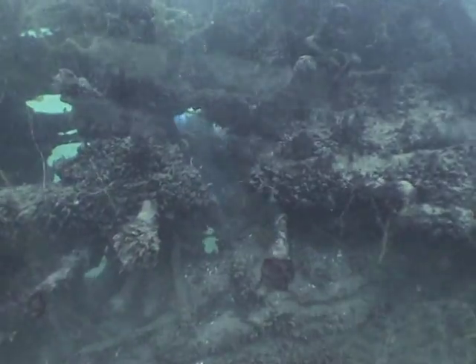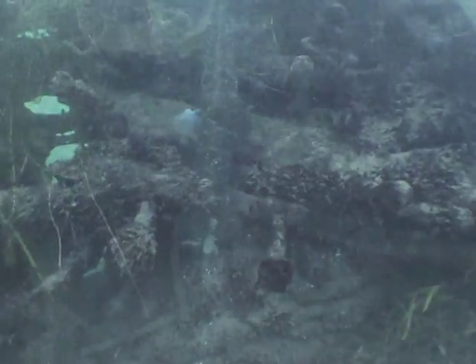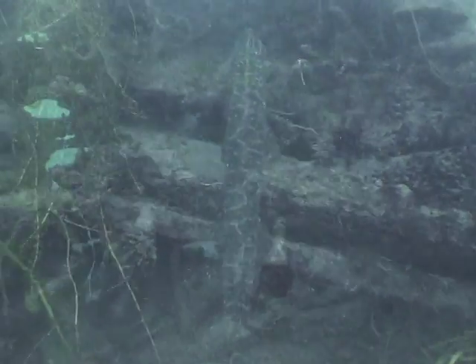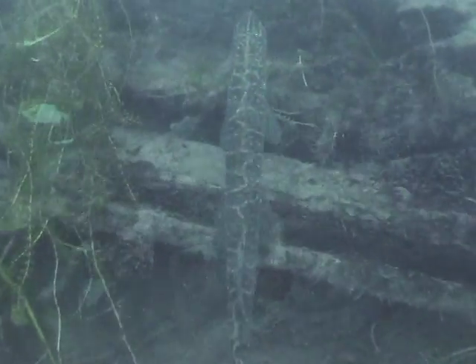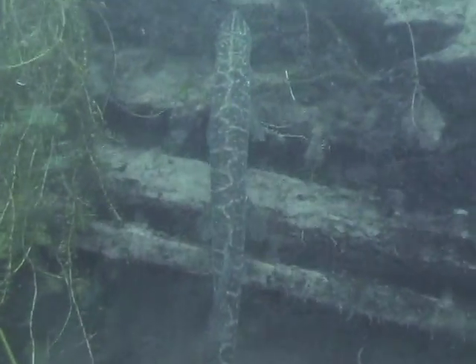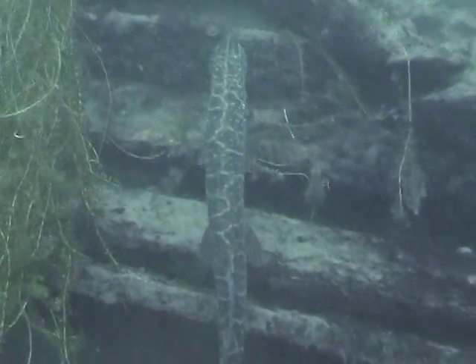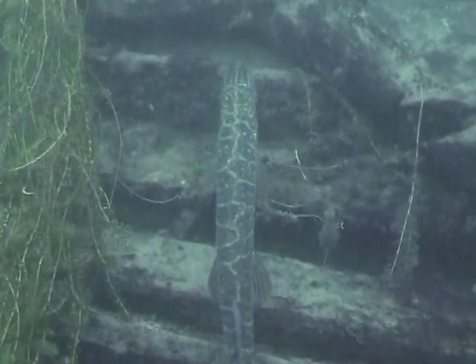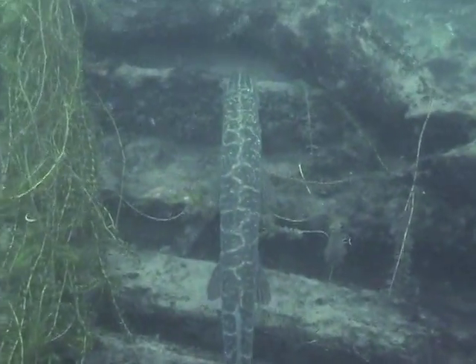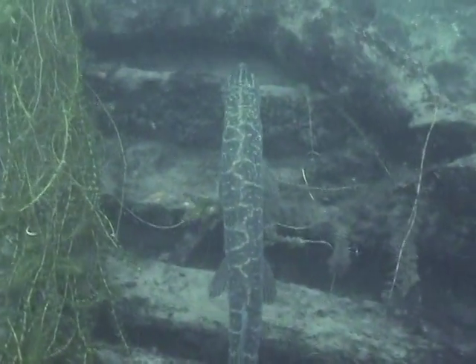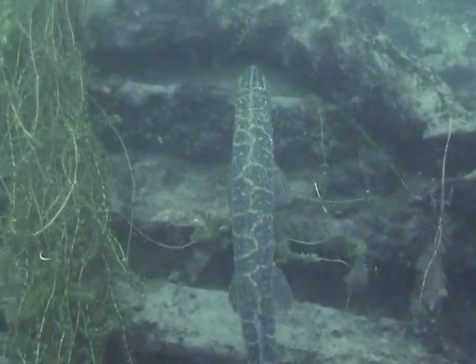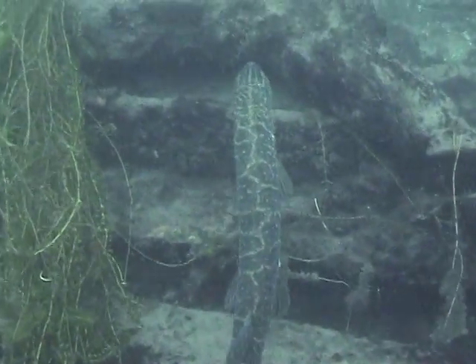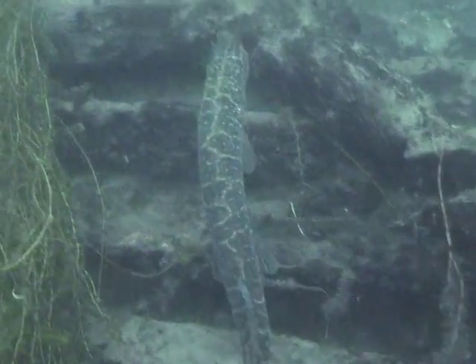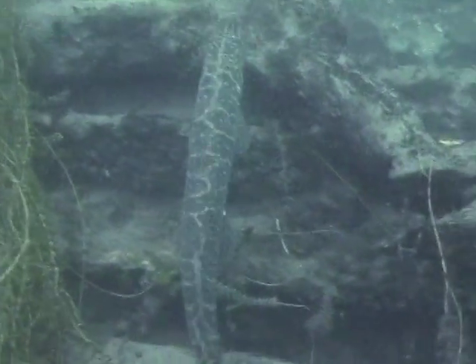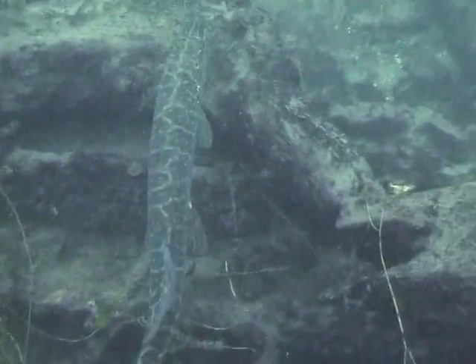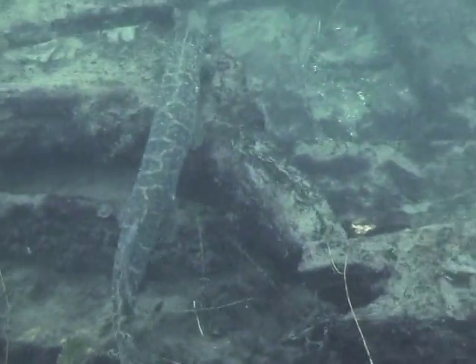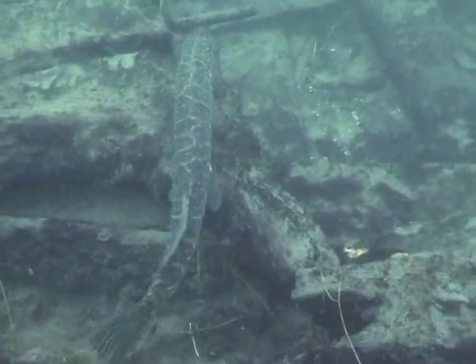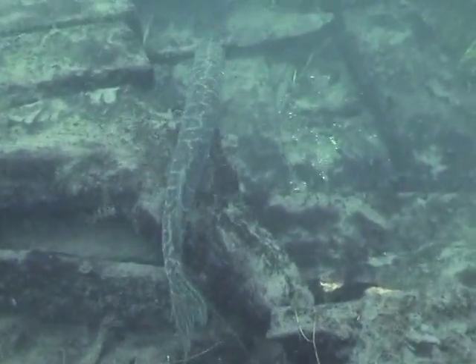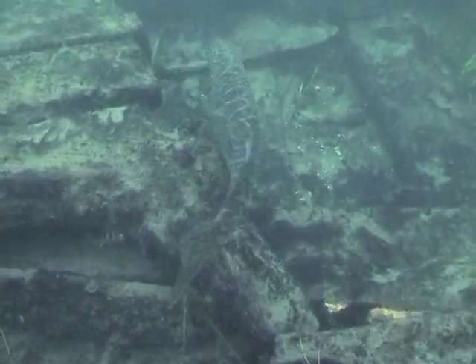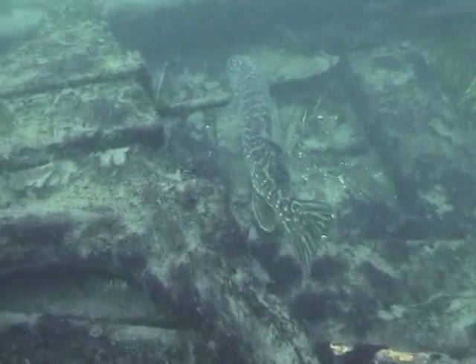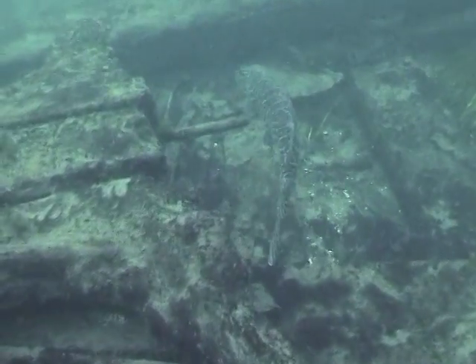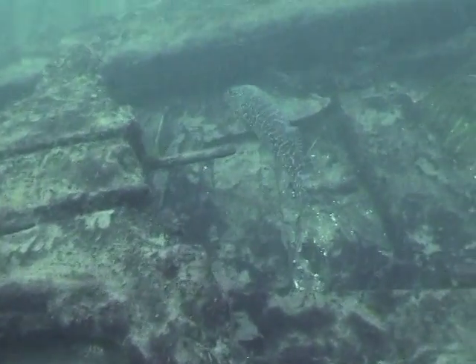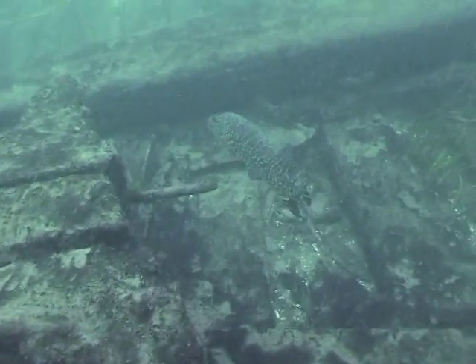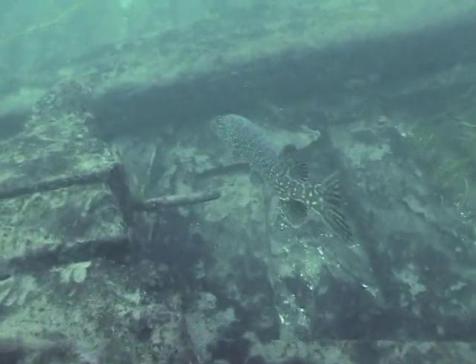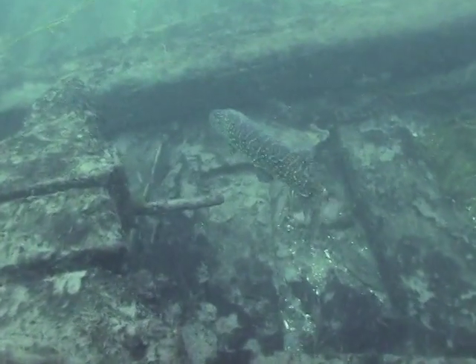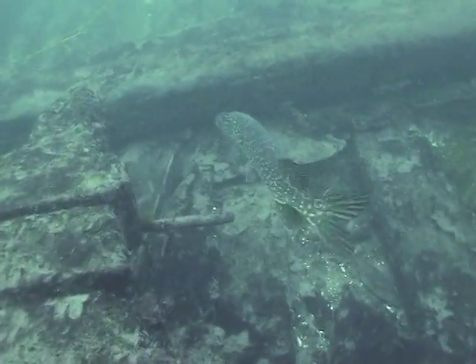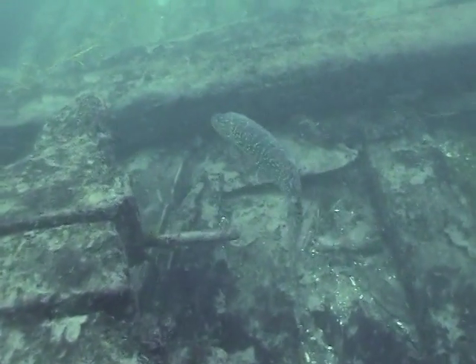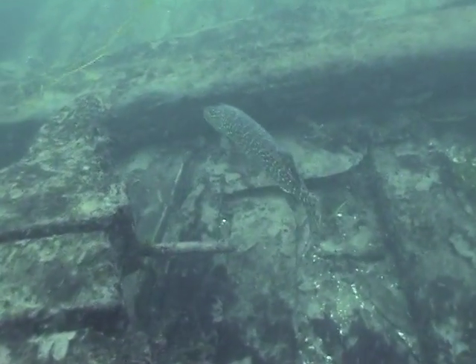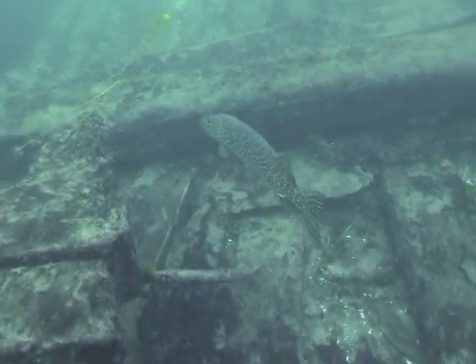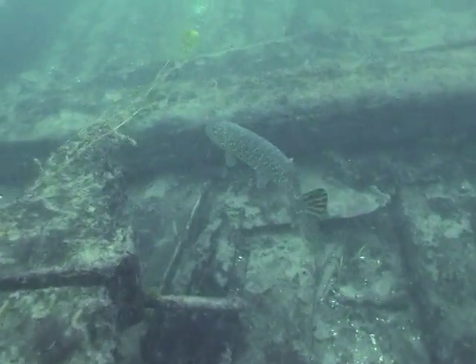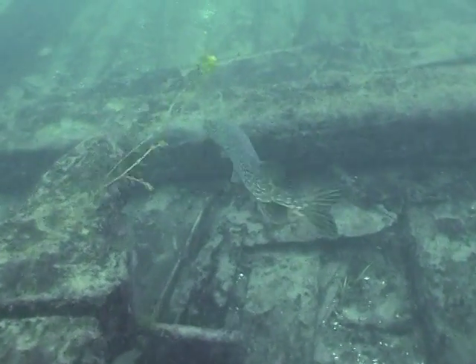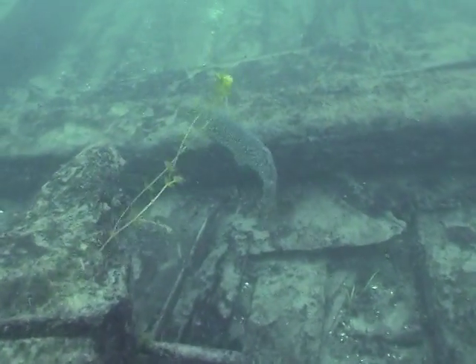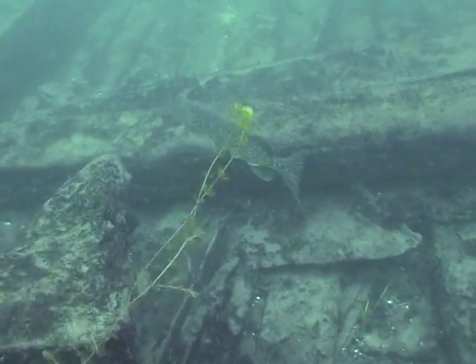Au milieu des poutrelles servant jadis de support au pont supérieur, aujourd'hui disparu, ce brochet maillé semble se chercher une issue.